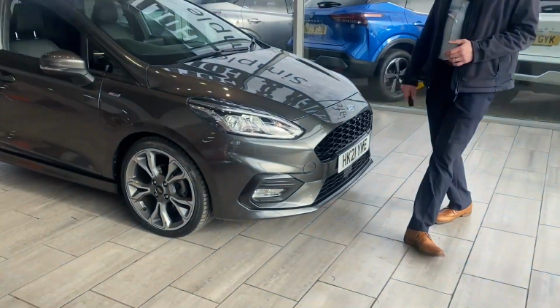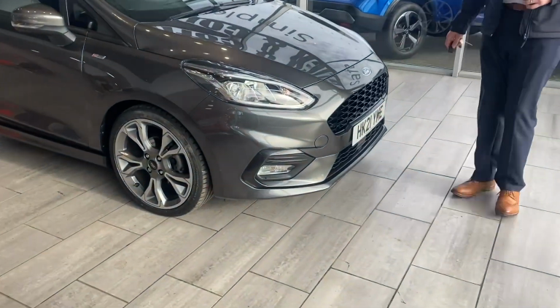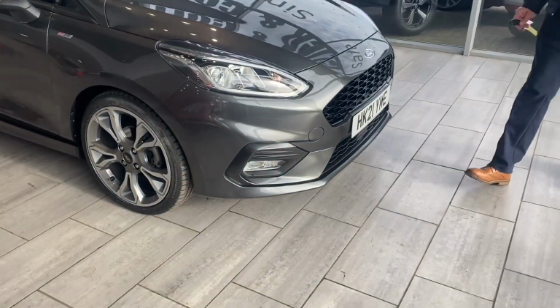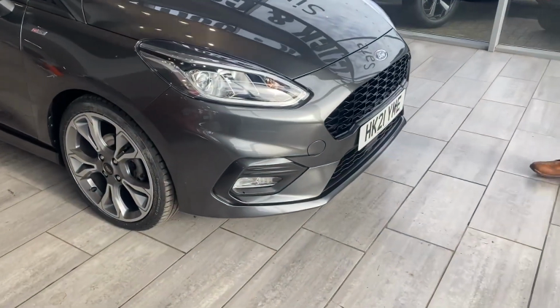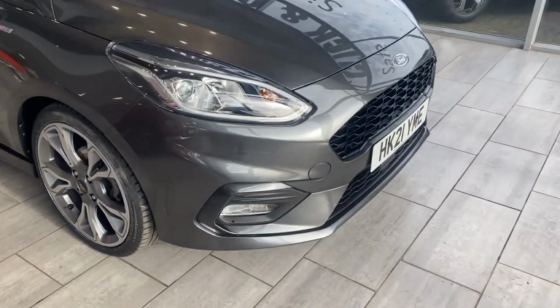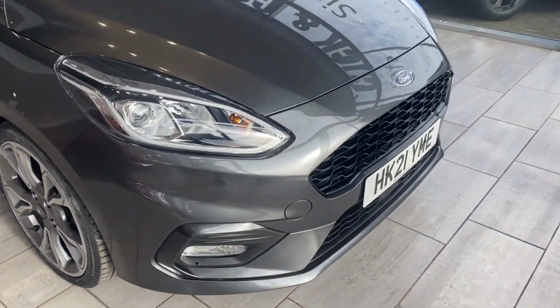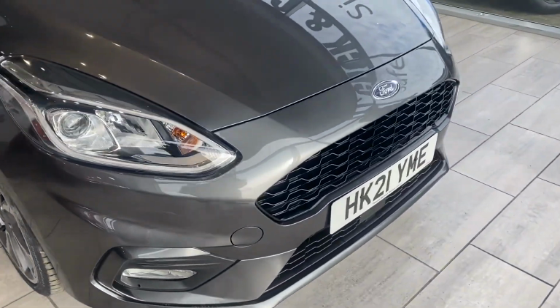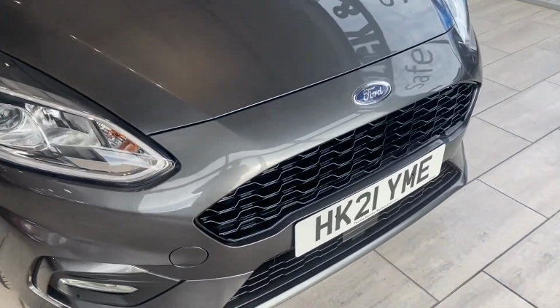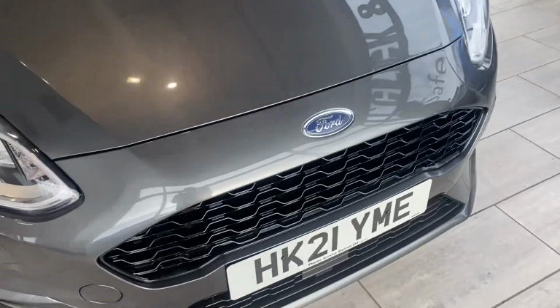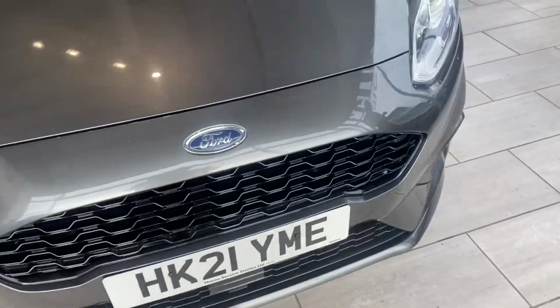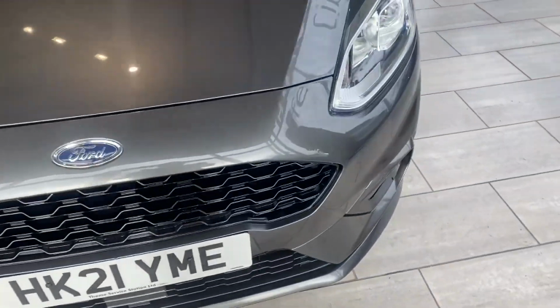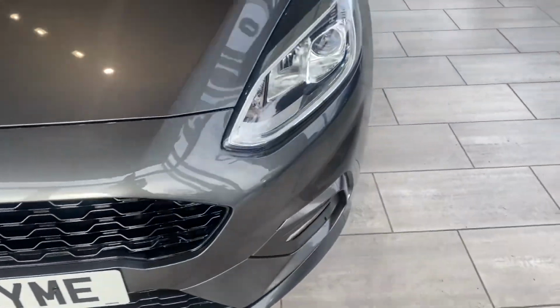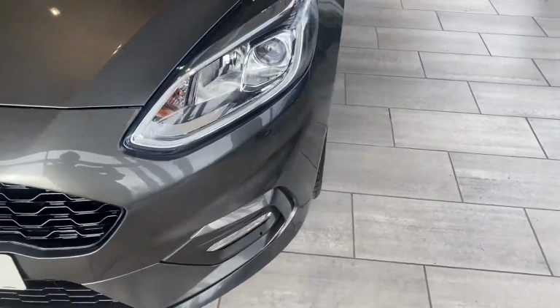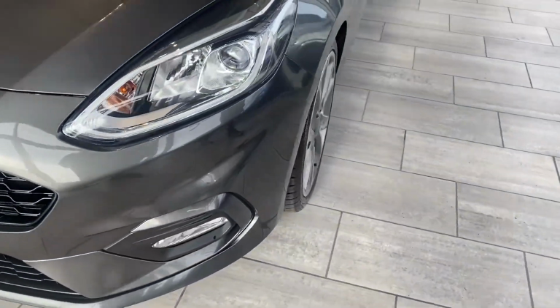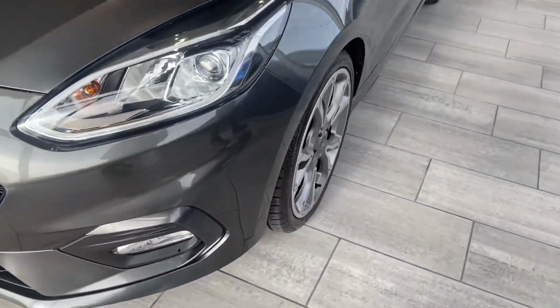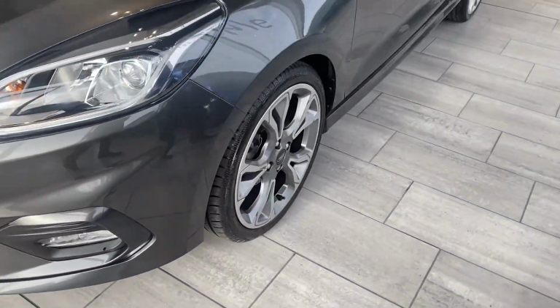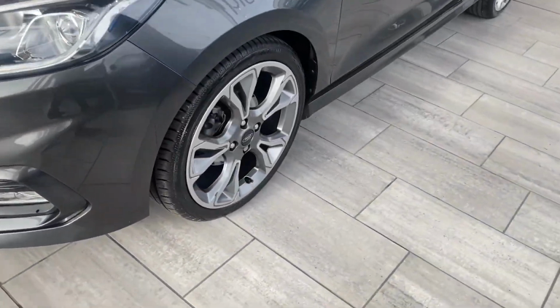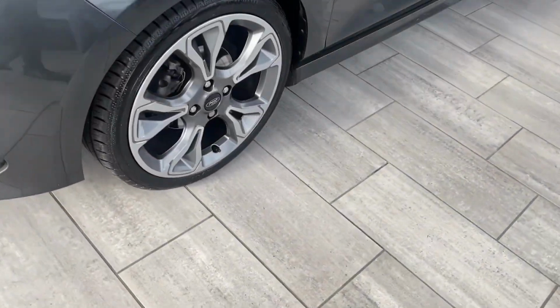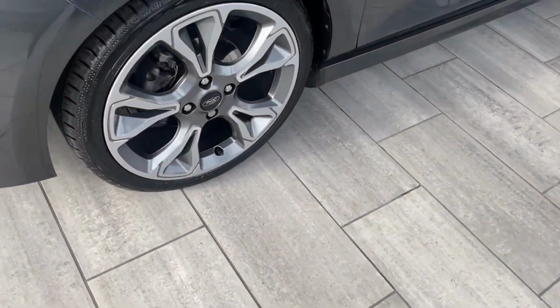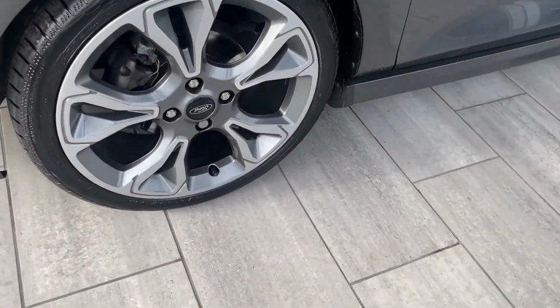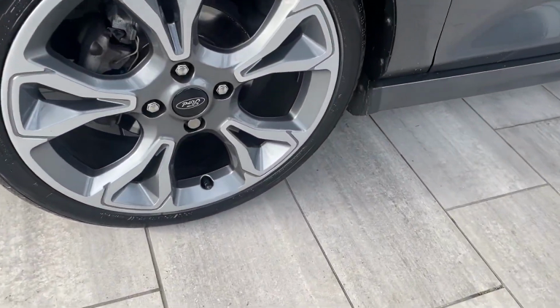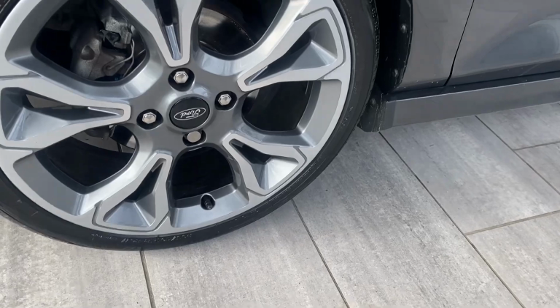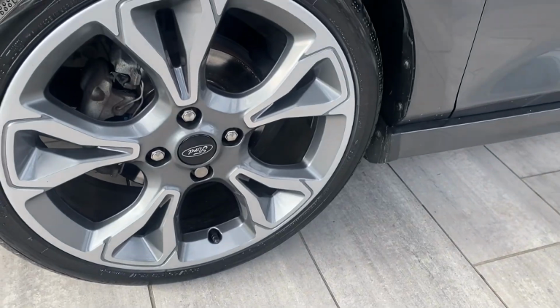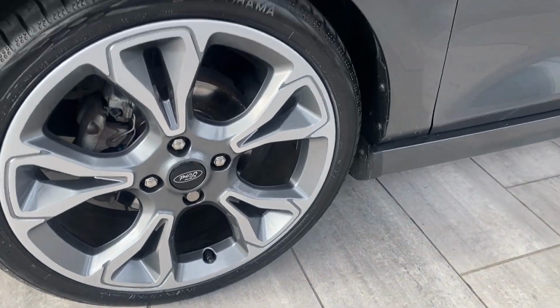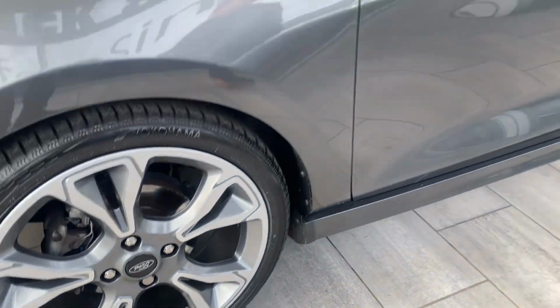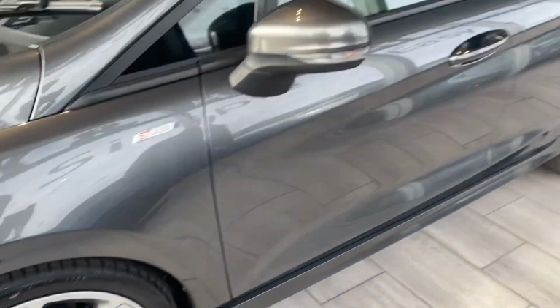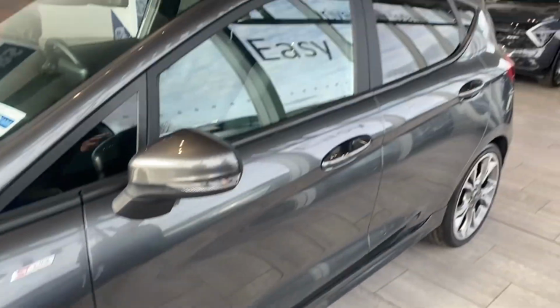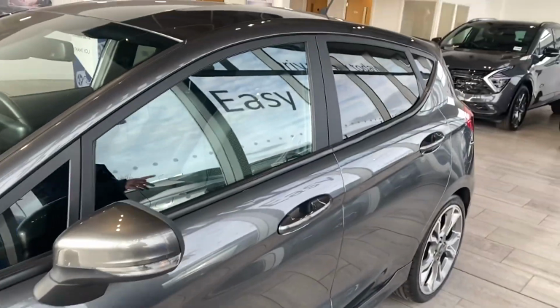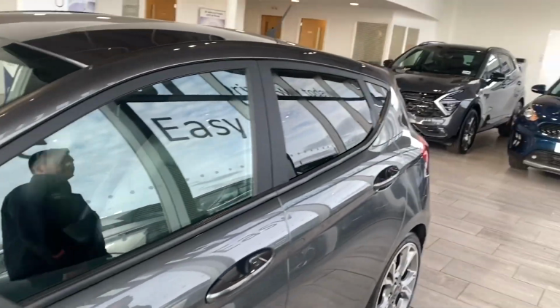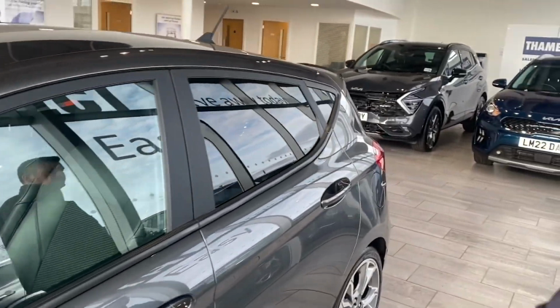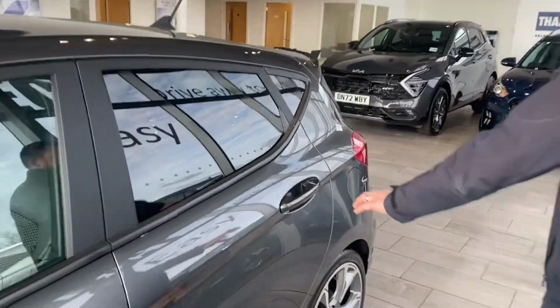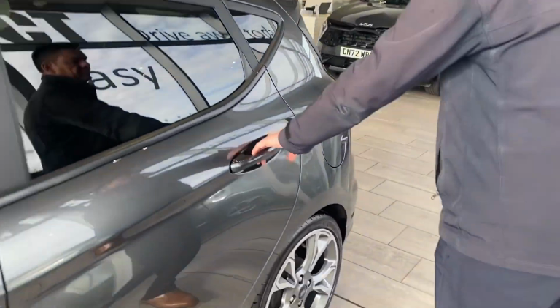So let's have a look at this lovely Fiesta, 2021, just coming up to 23,000 miles, all service history up to date, ready to go. You've got the upgraded alloy wheels which are in mint condition, privacy glass, and it's finished in Magnetic Grey — definitely one of the best colours.